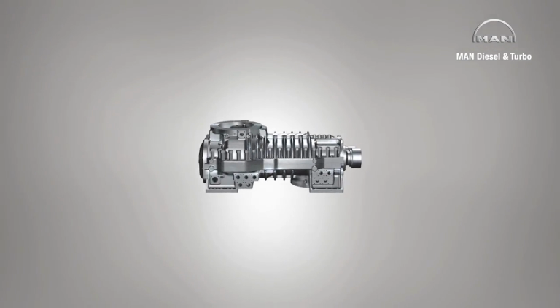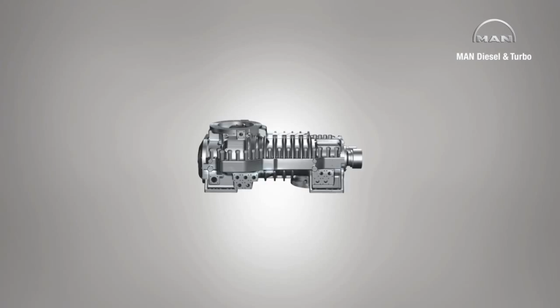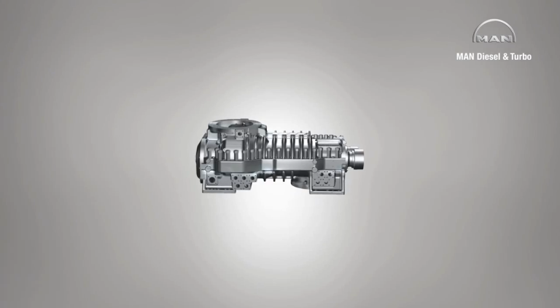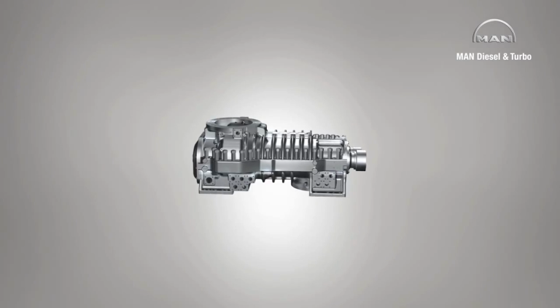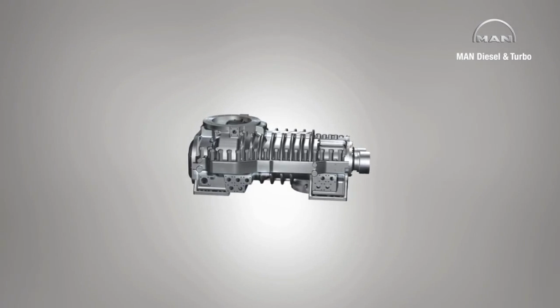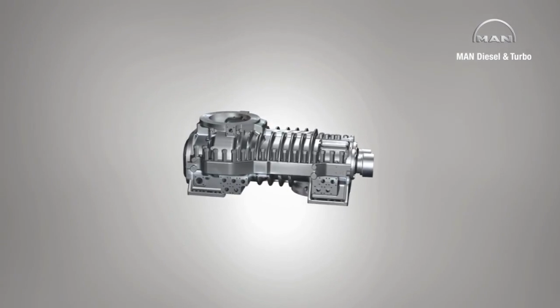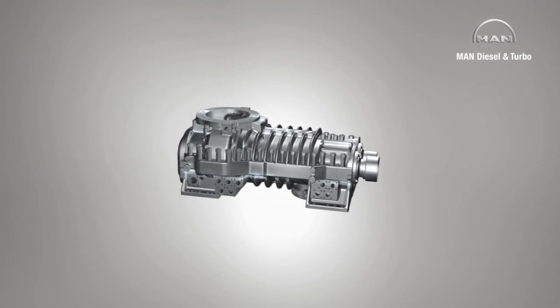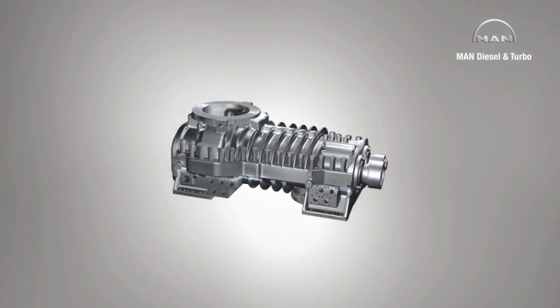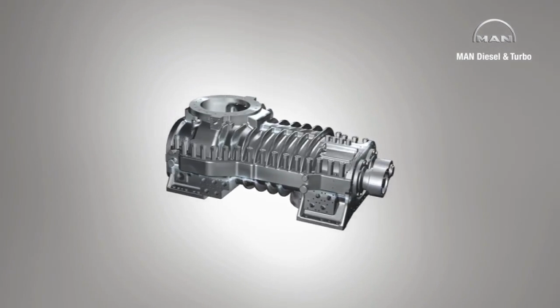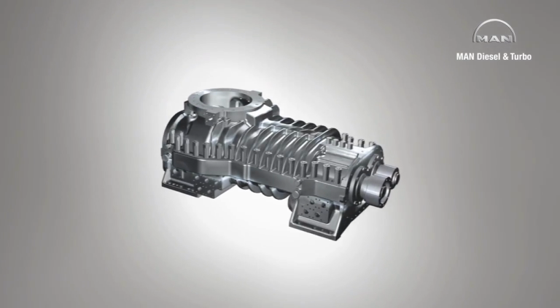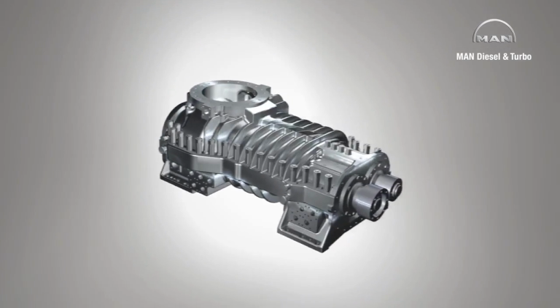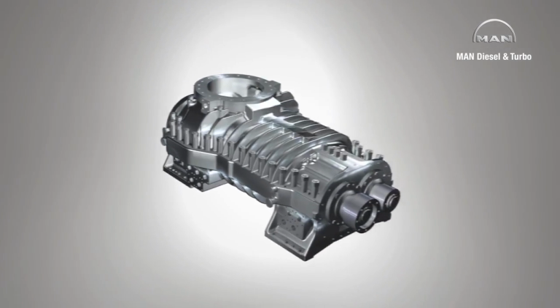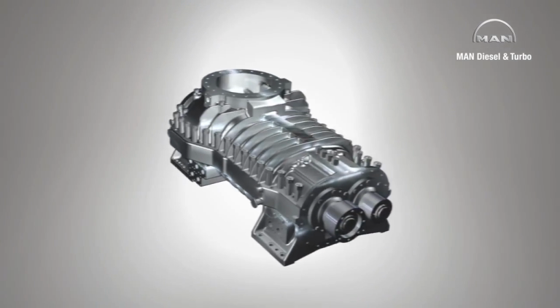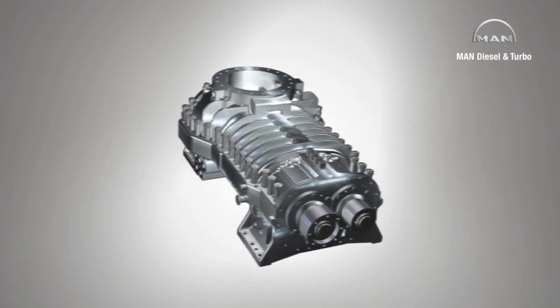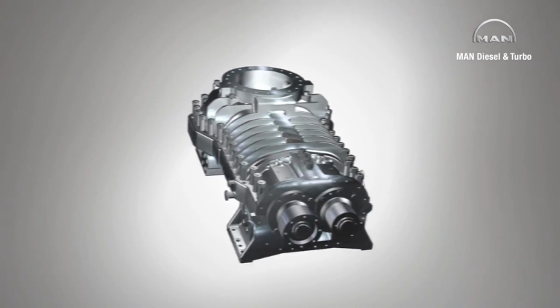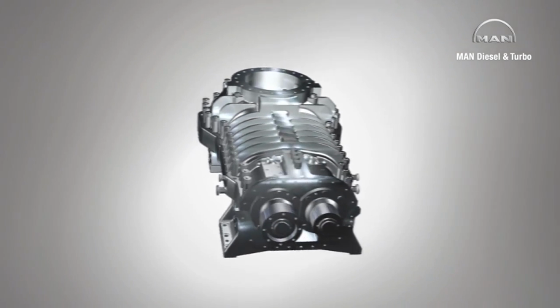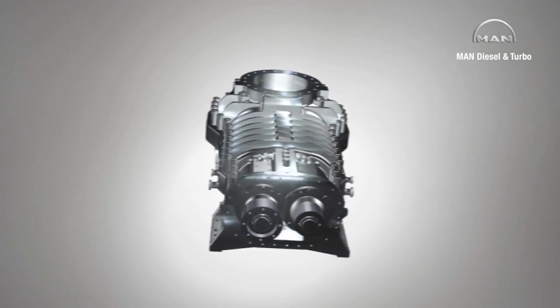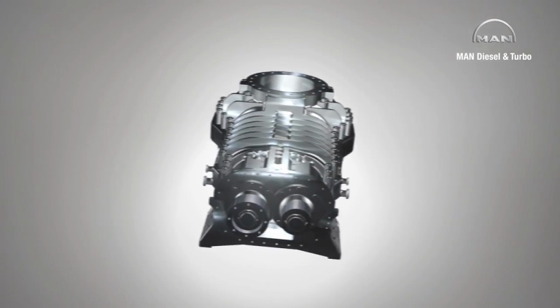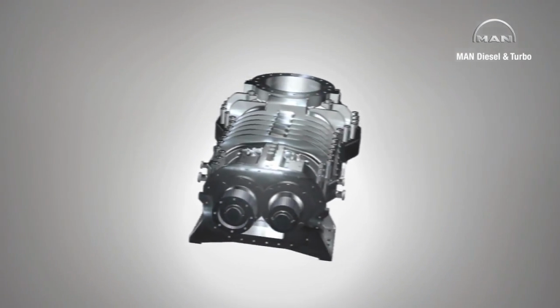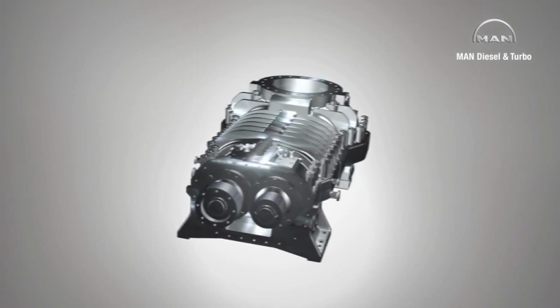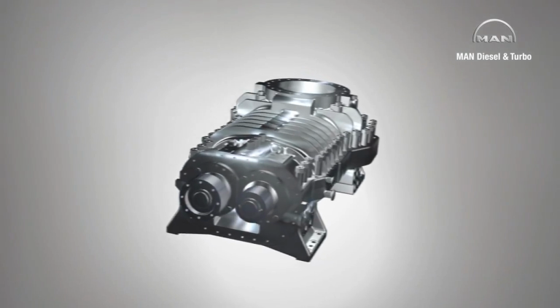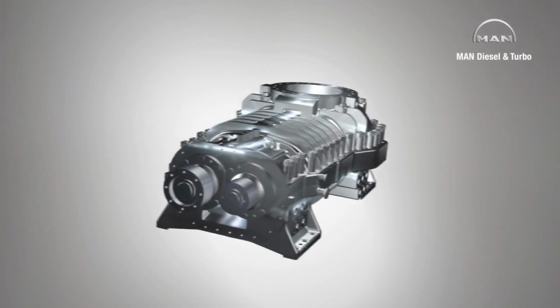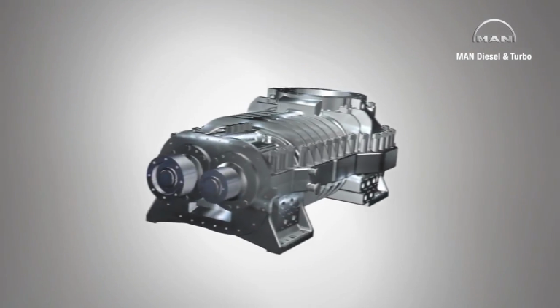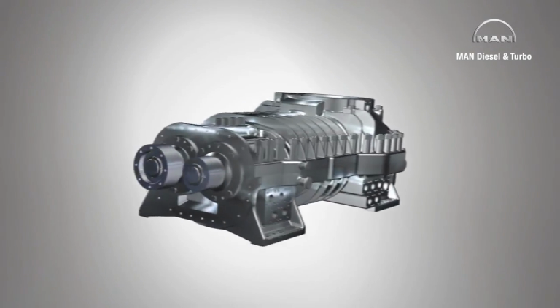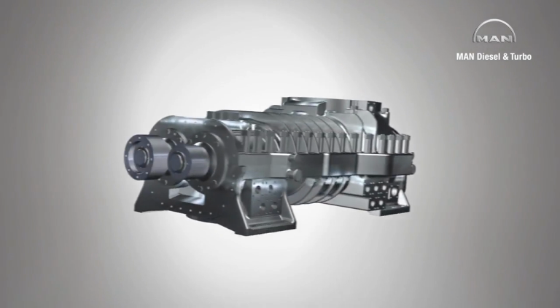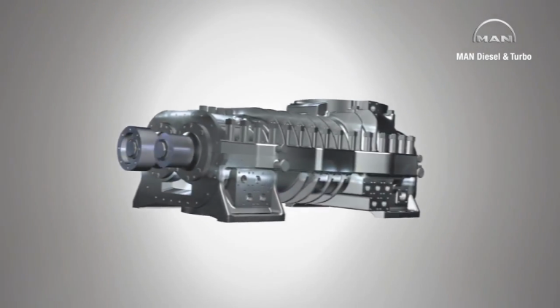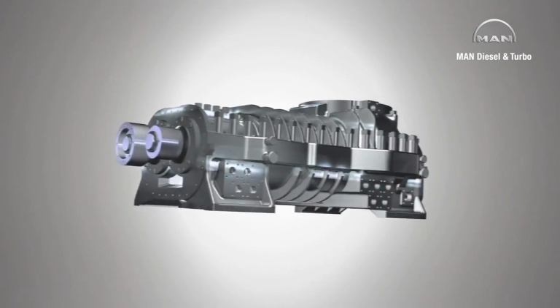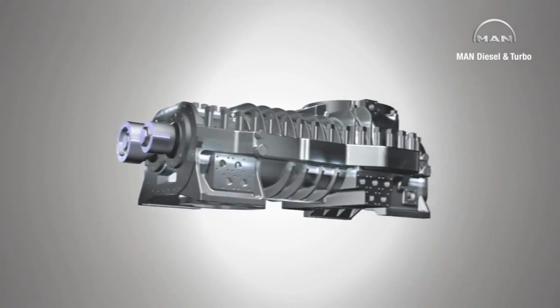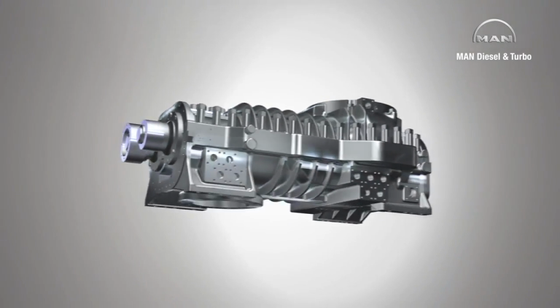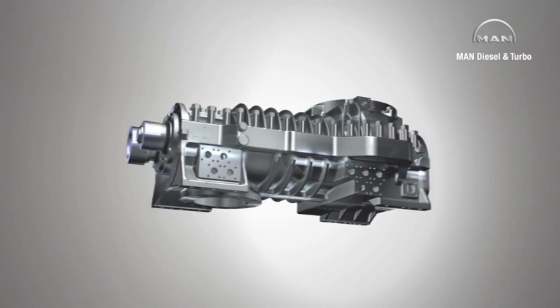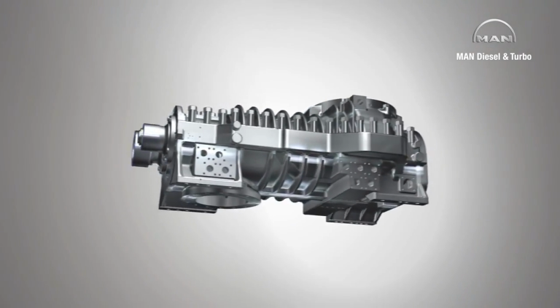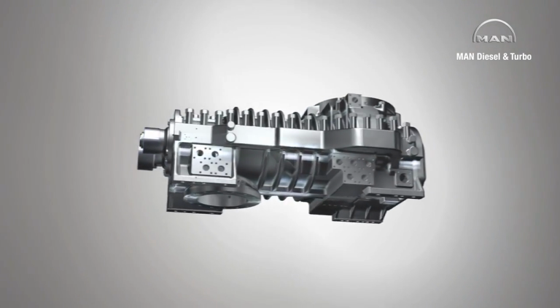Depending on its size, a compressor stage can suck in and then compress volume flows of between about 200 and 100,000 cubic meters per hour.